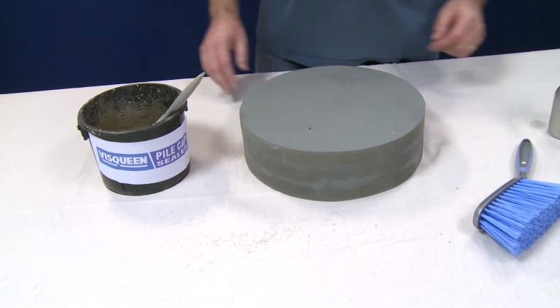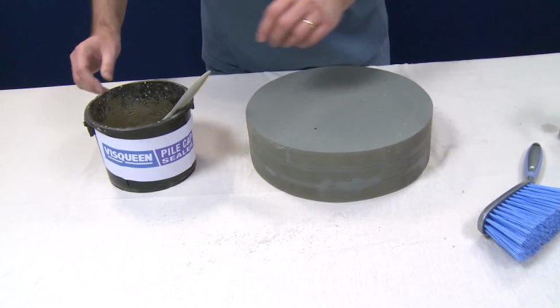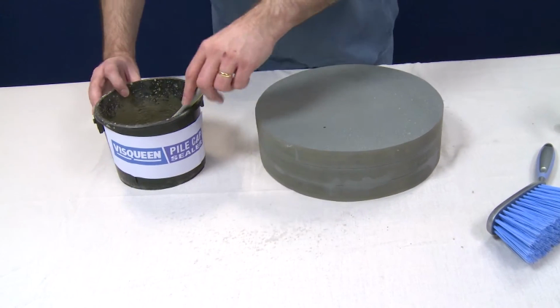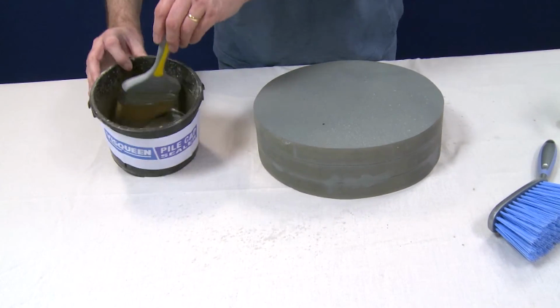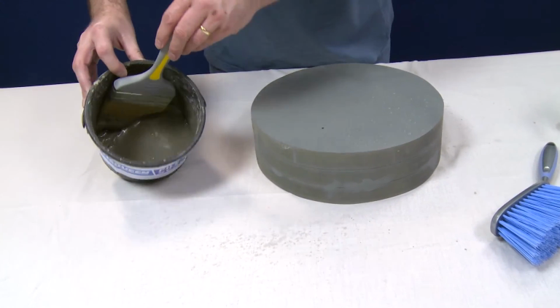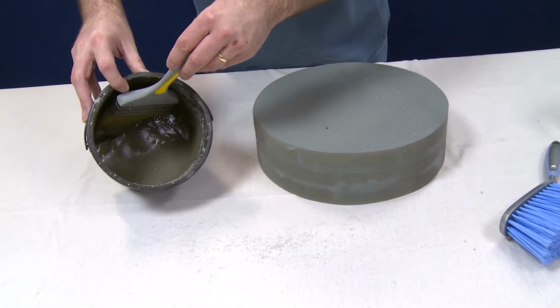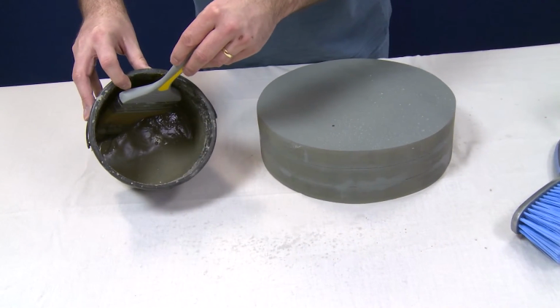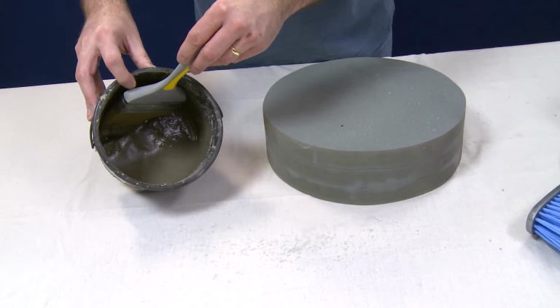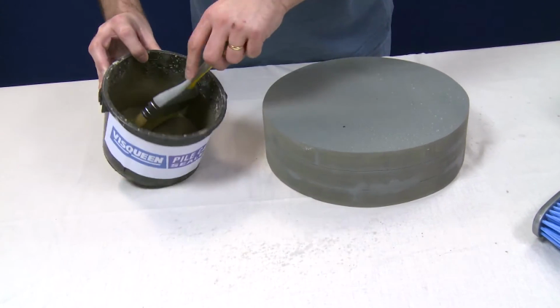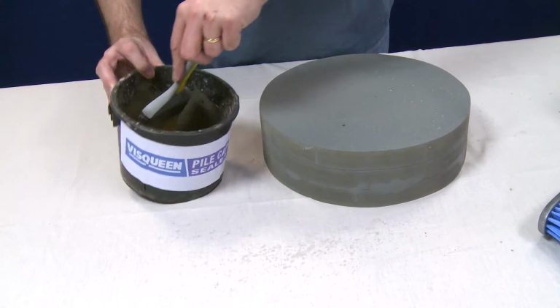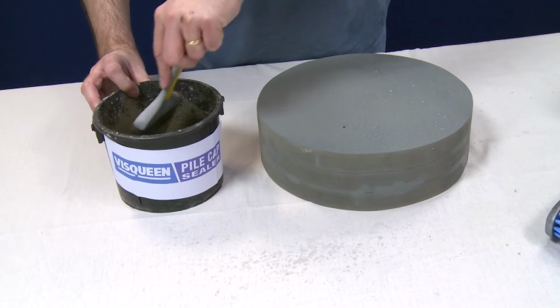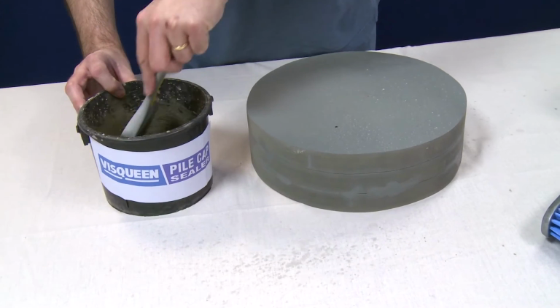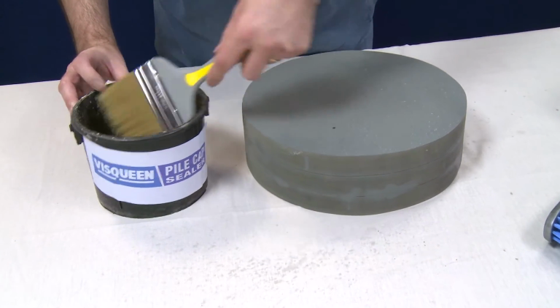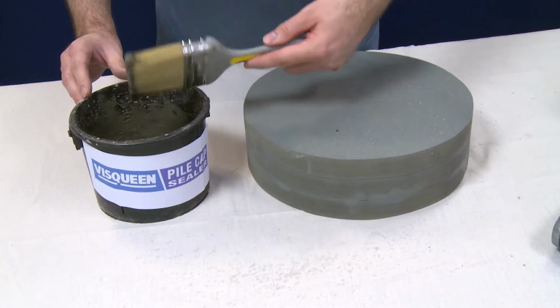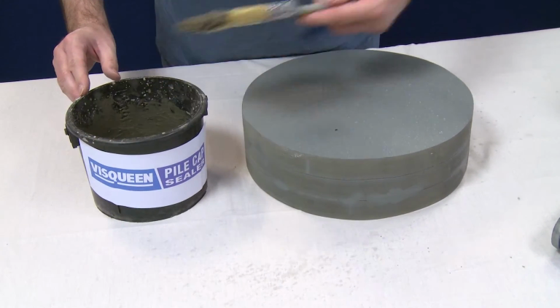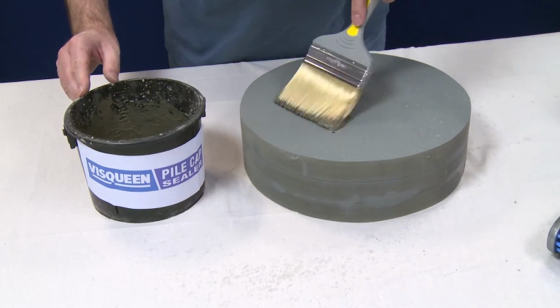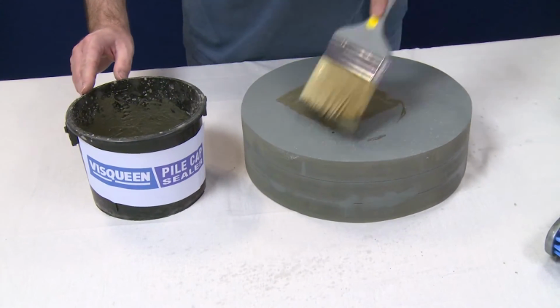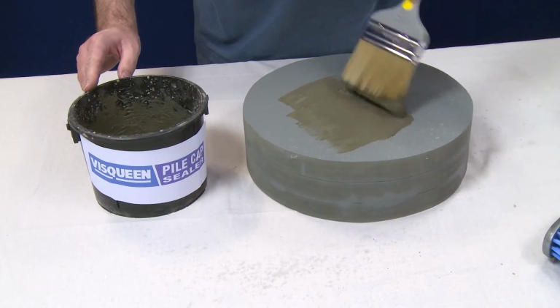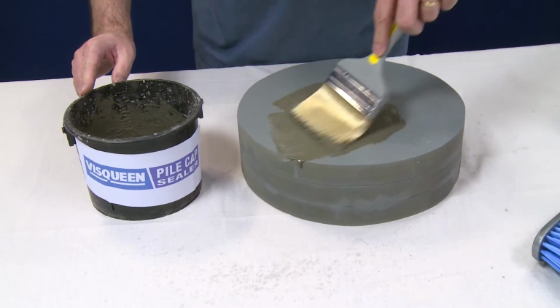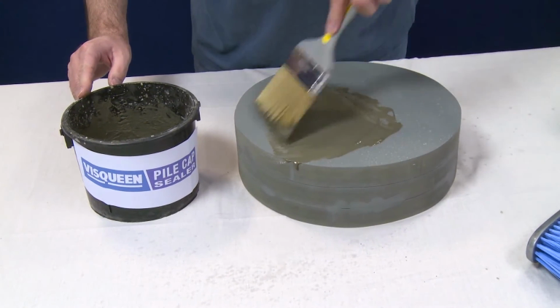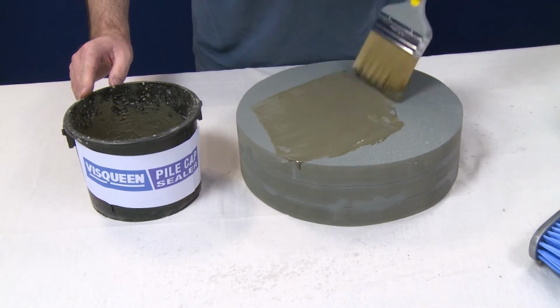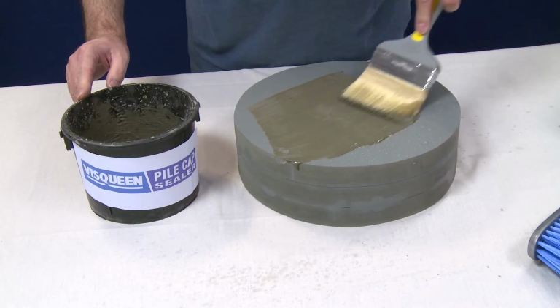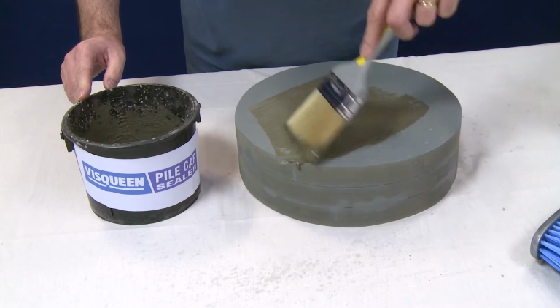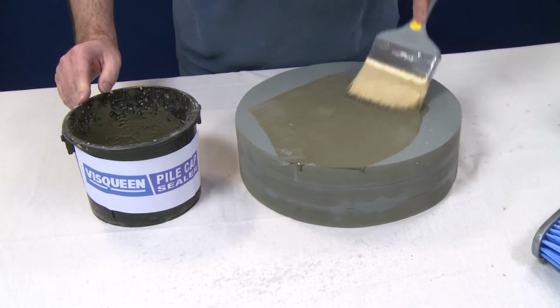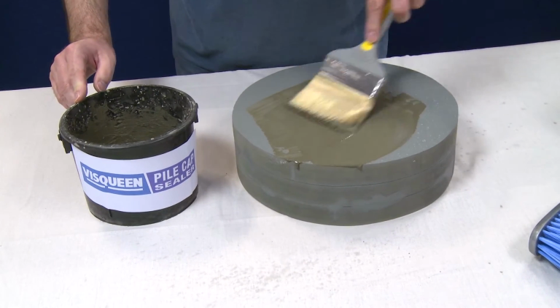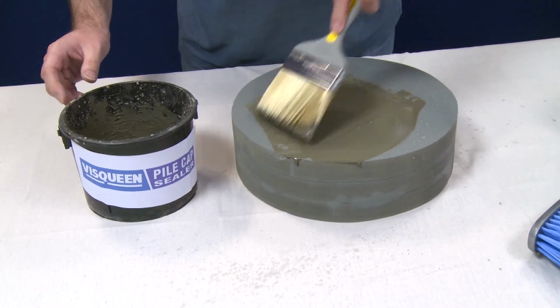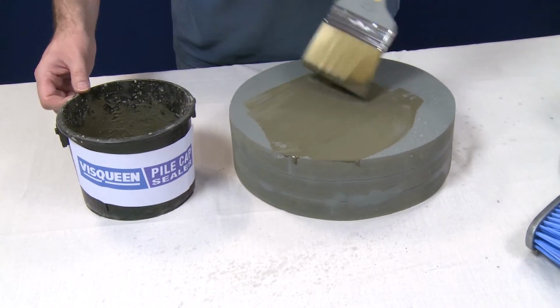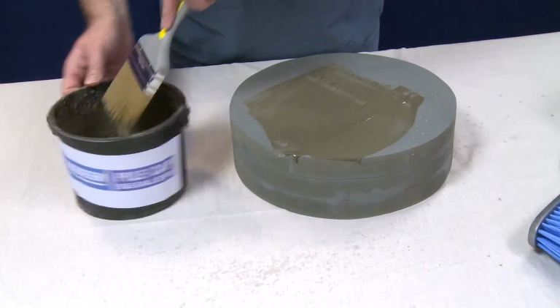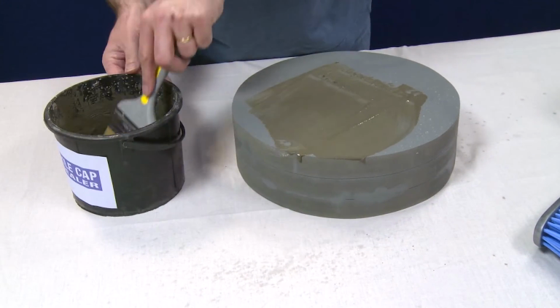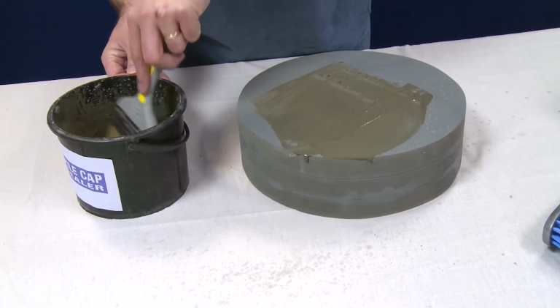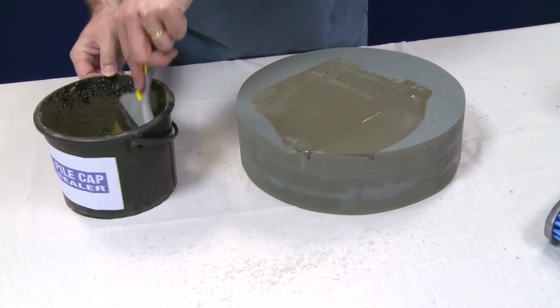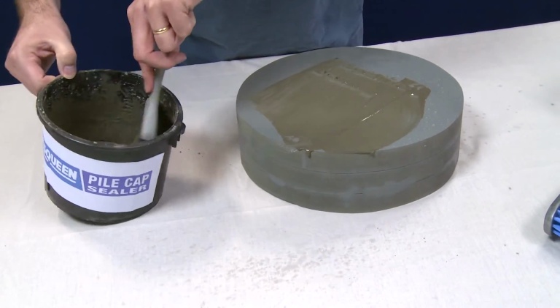For the purpose of this demonstration we have previously prepared a mix of pile cap sealer. Apply liberally with the emulsion brush over the top and sides of the pile. A second coat may be required — apply the second coat when the first coat is touch dry.